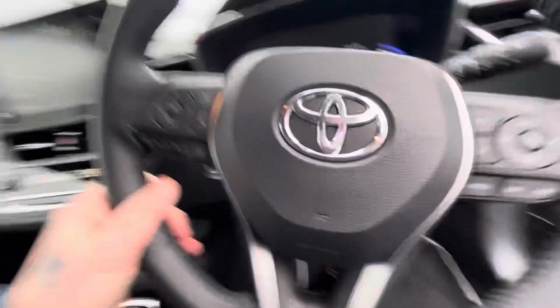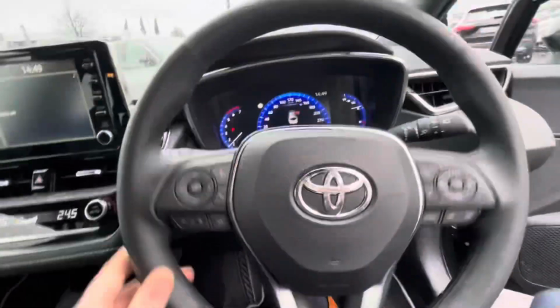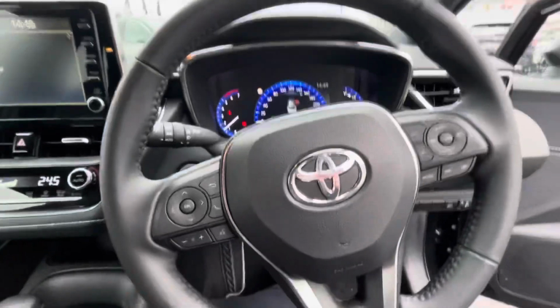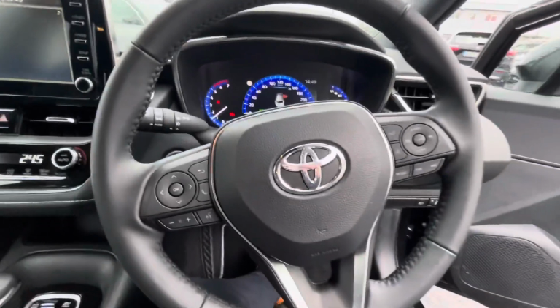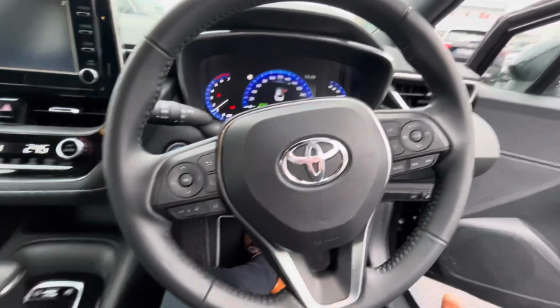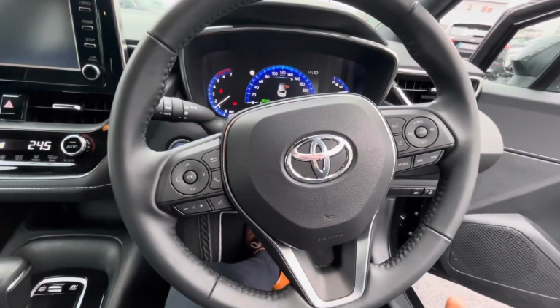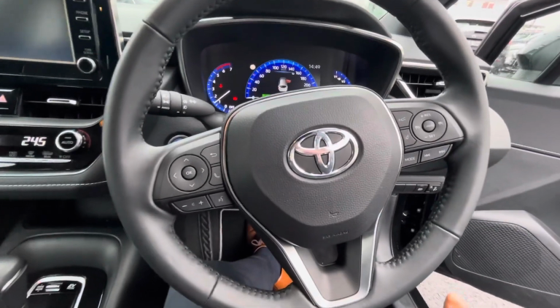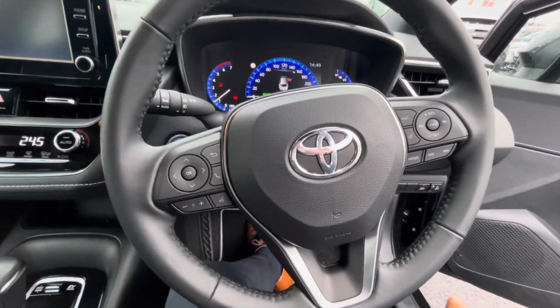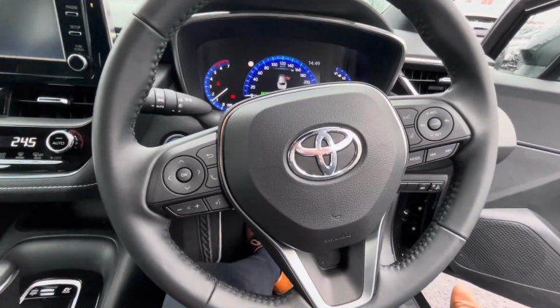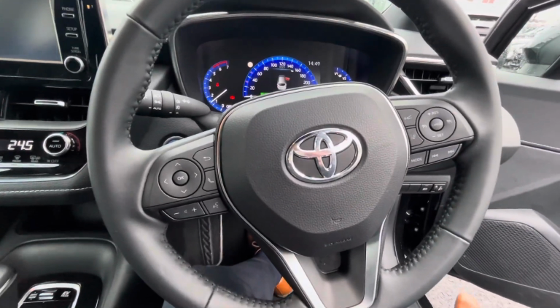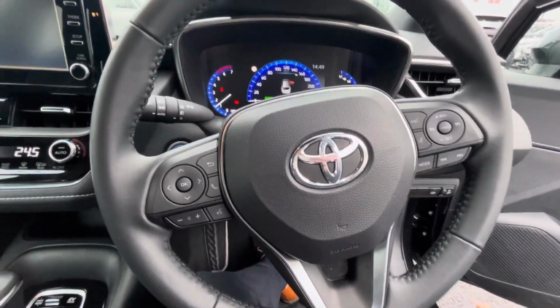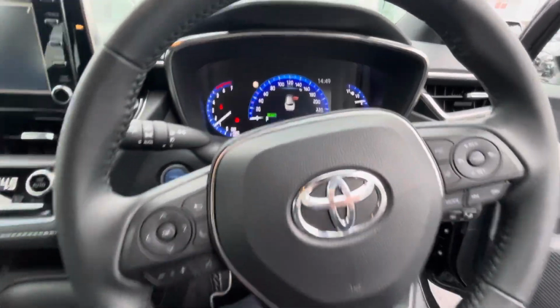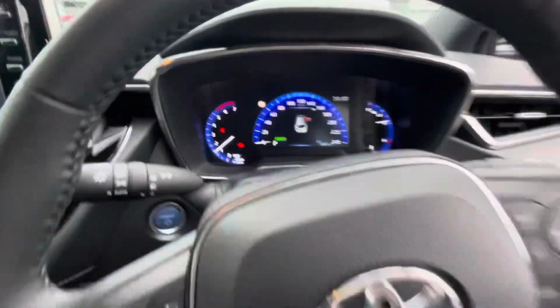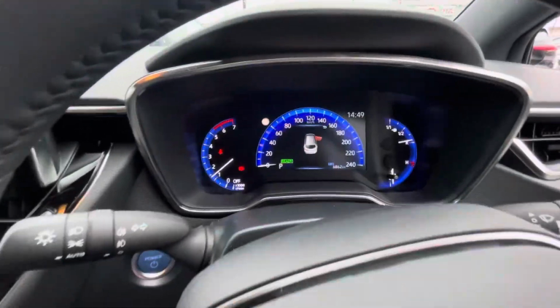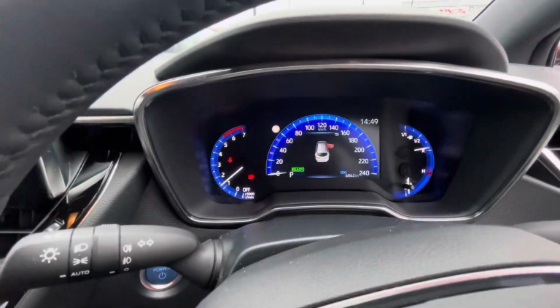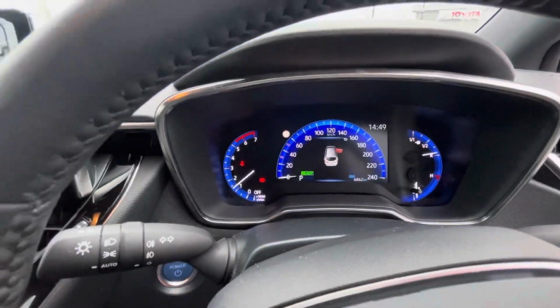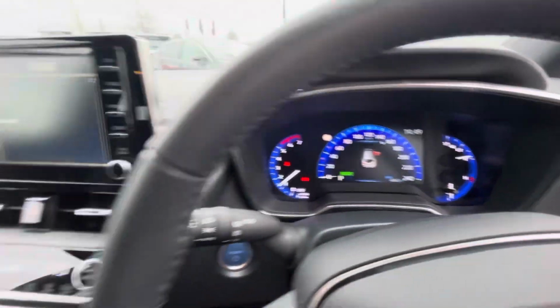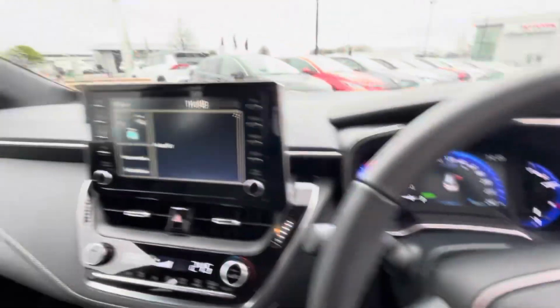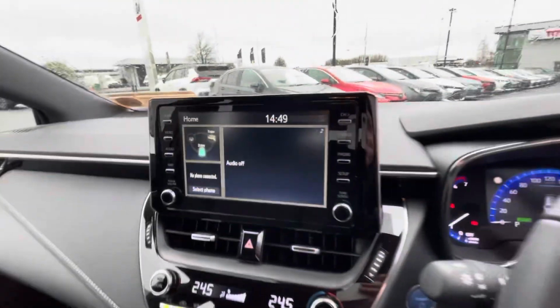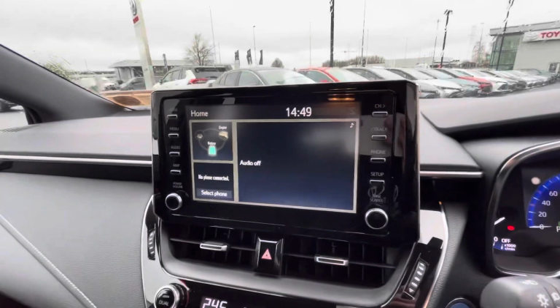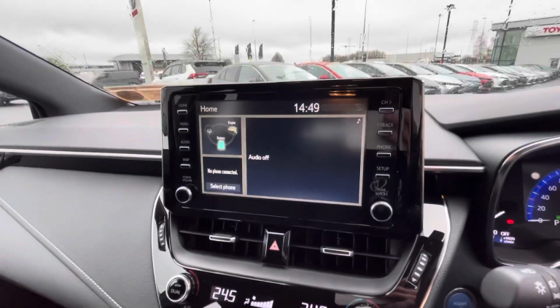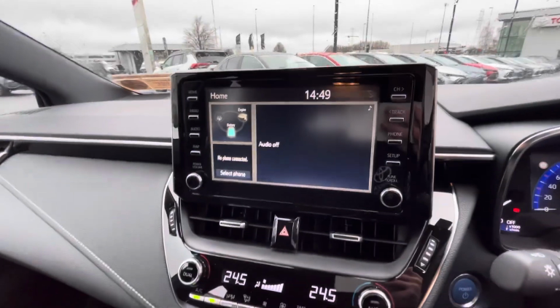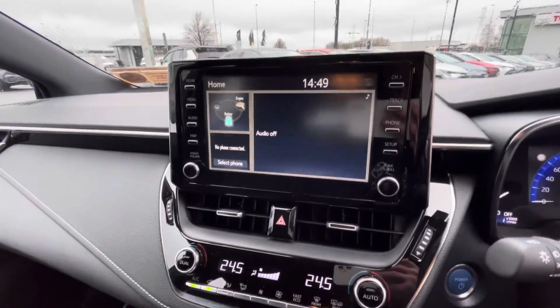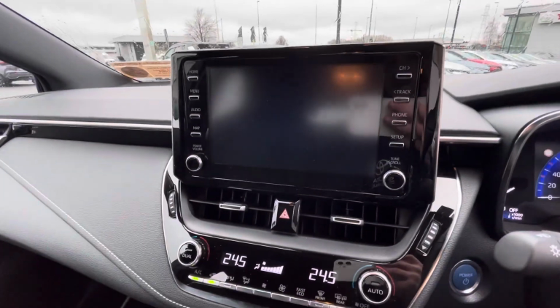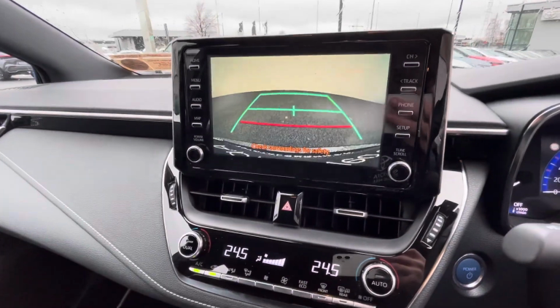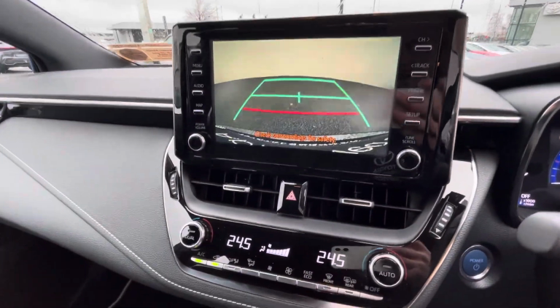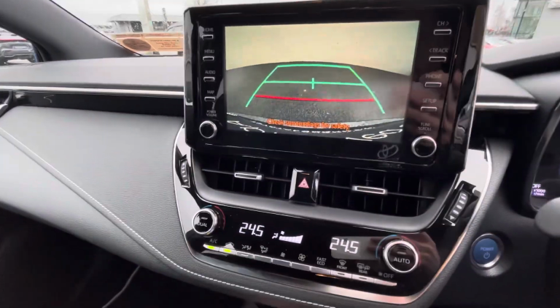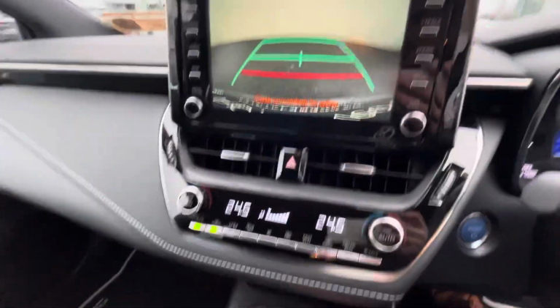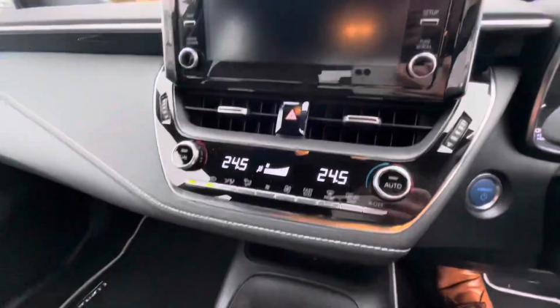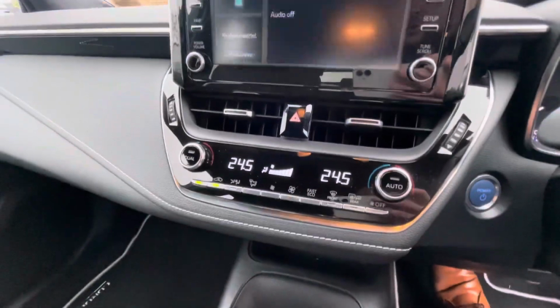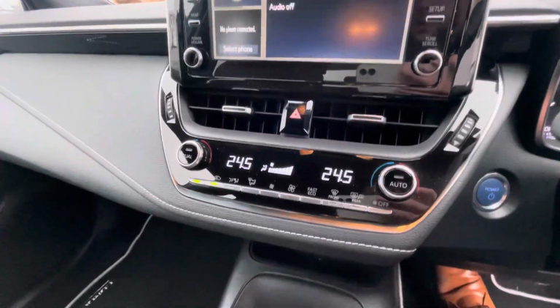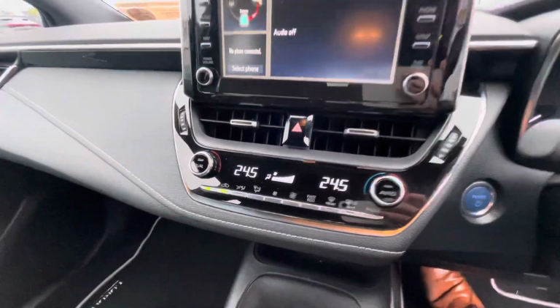Multi-function steering wheel with adaptive cruise control and lane departure assist, digital dash, a big screen with built-in reversing camera, and dual climate control.